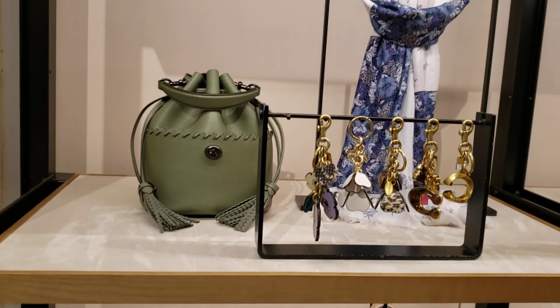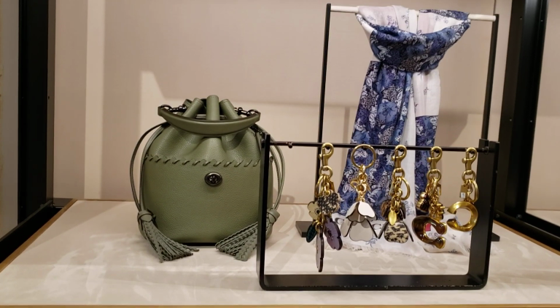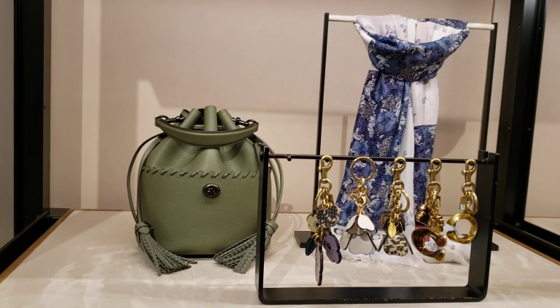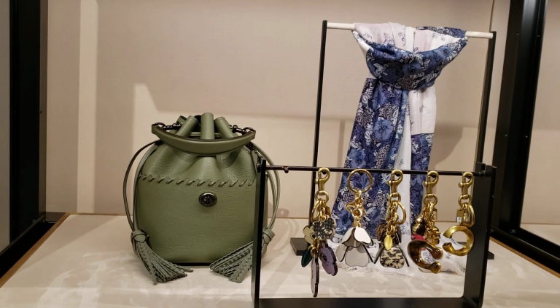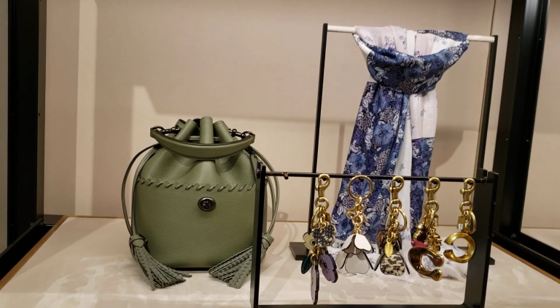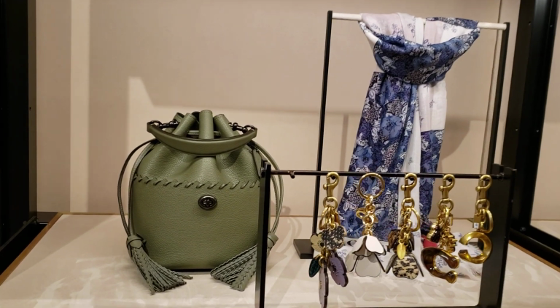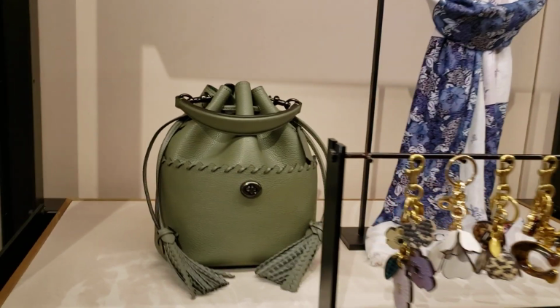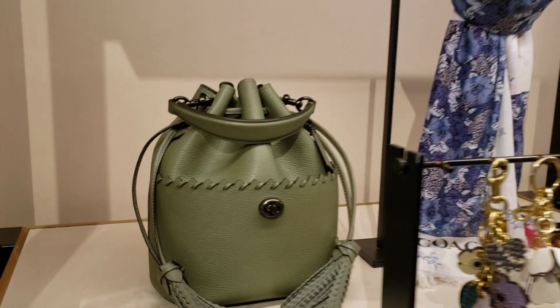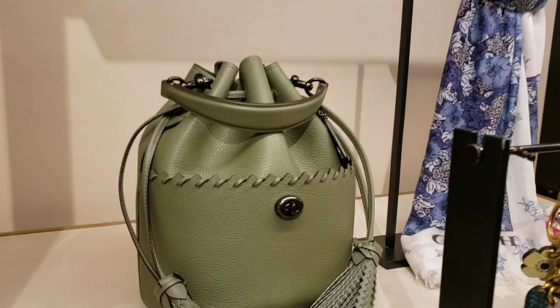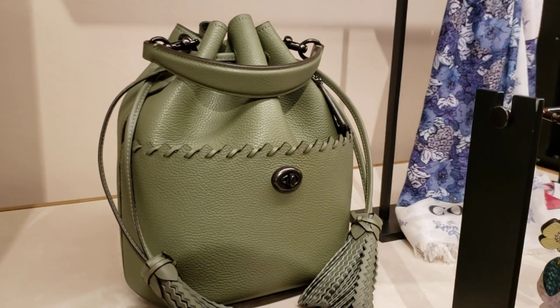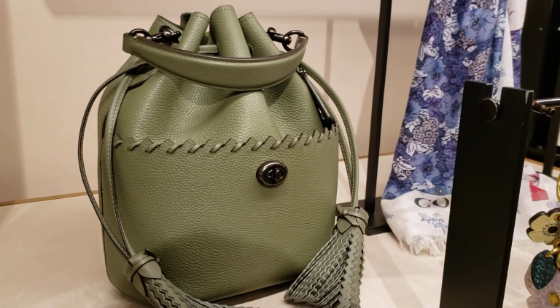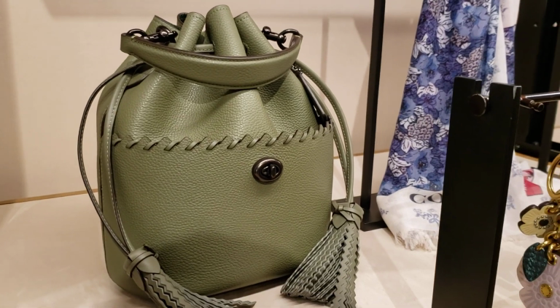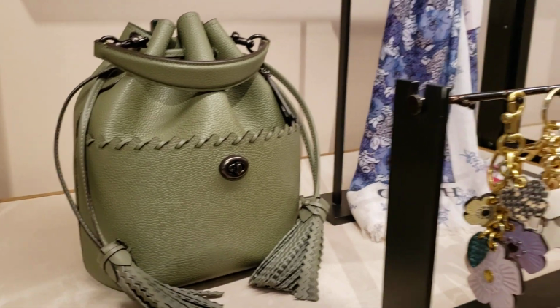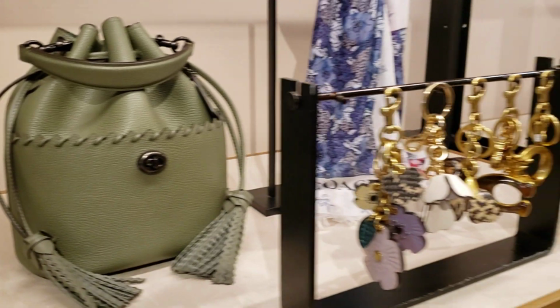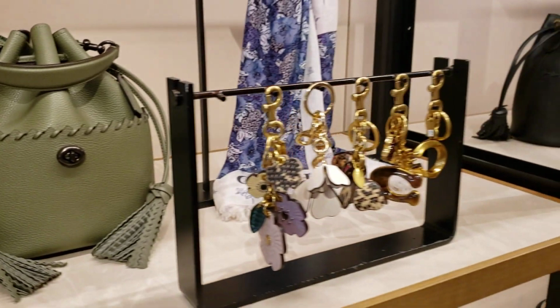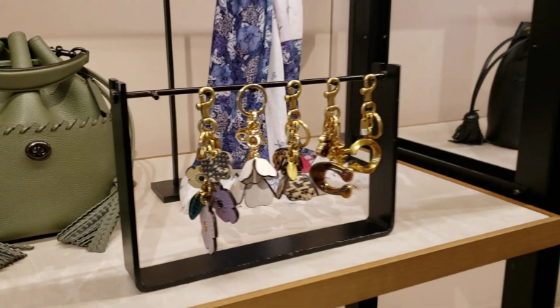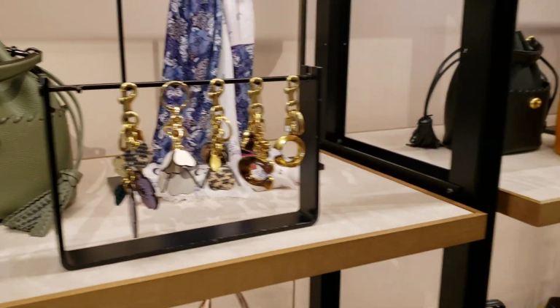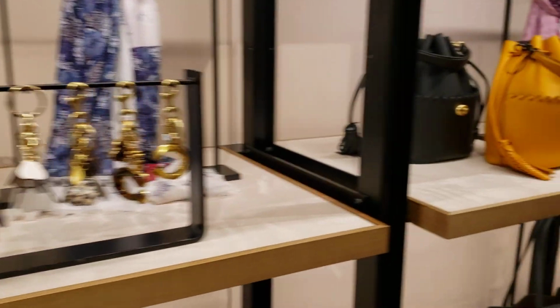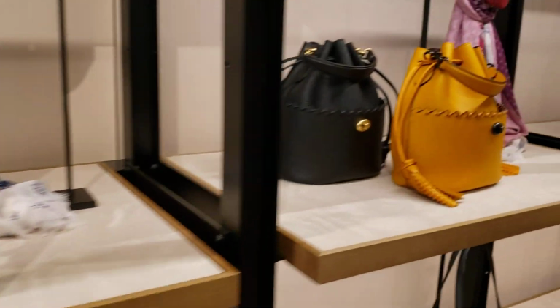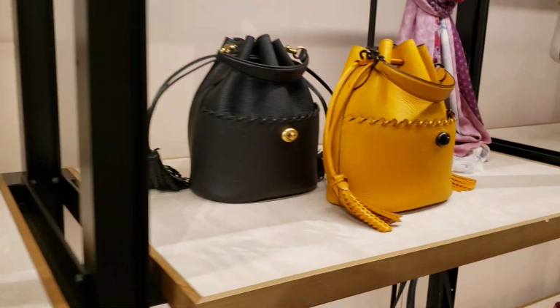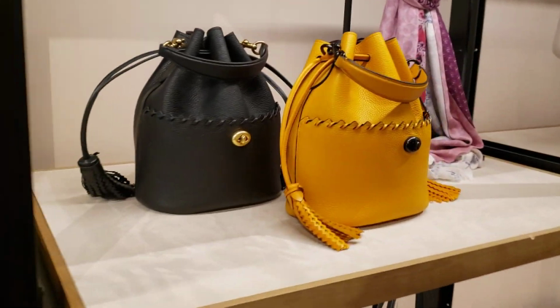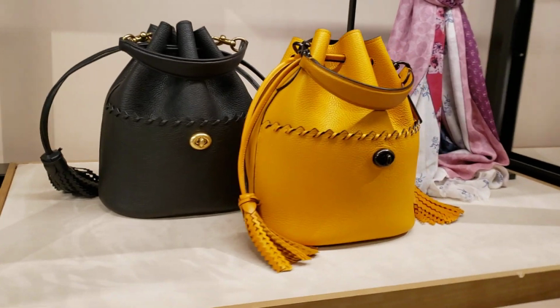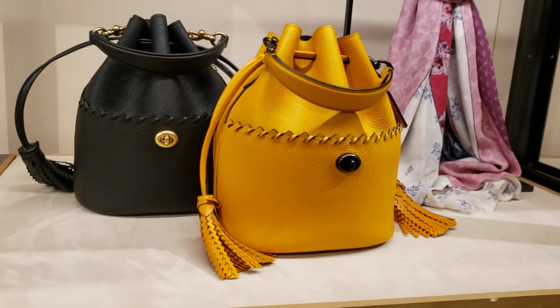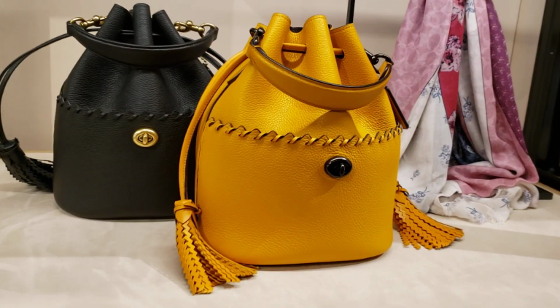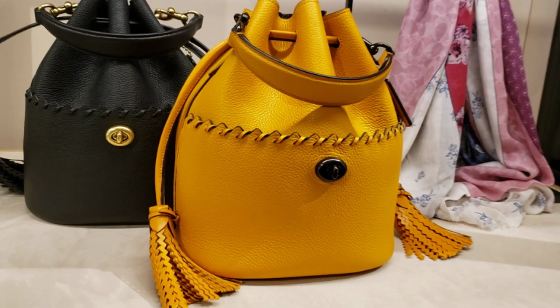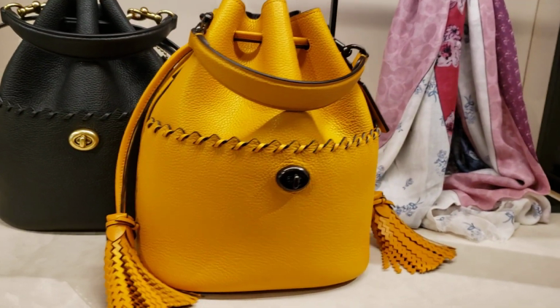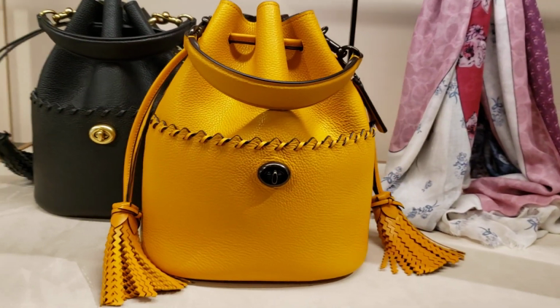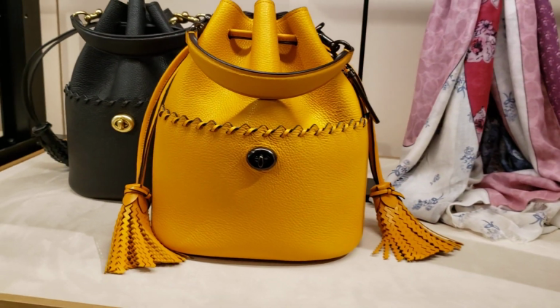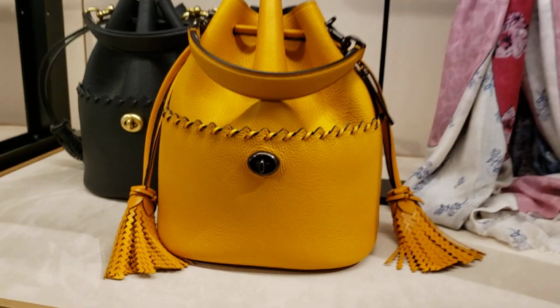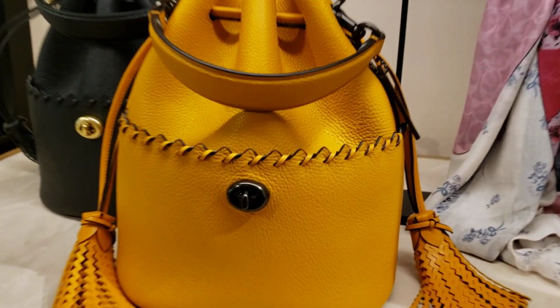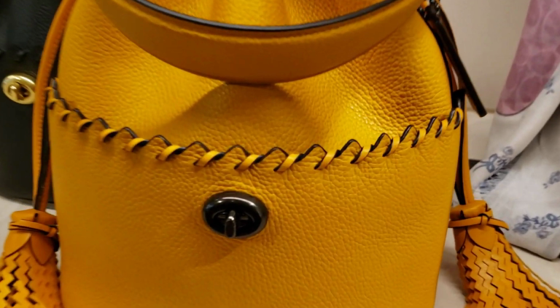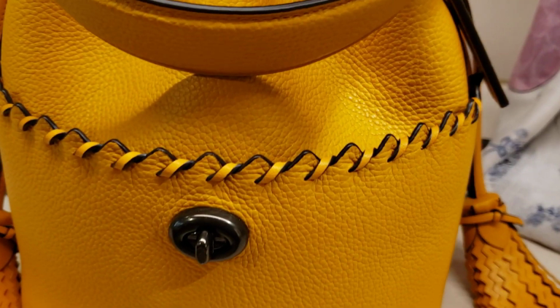I forgot the name of that bucket bag, but that color is gorgeous. And Pollen — very pretty also. Pollen color. The detail on here is really cool.